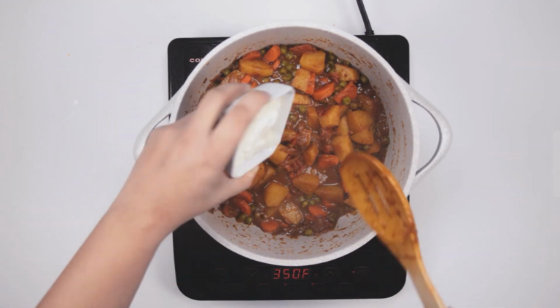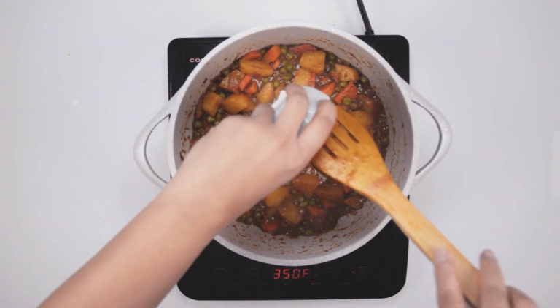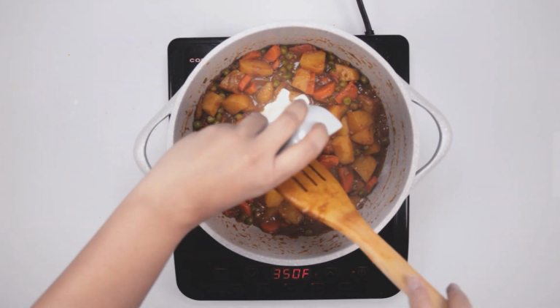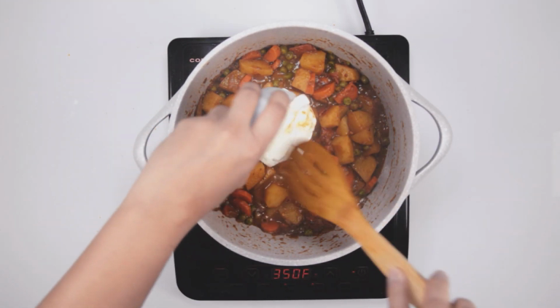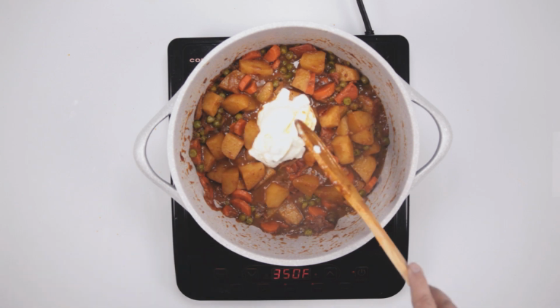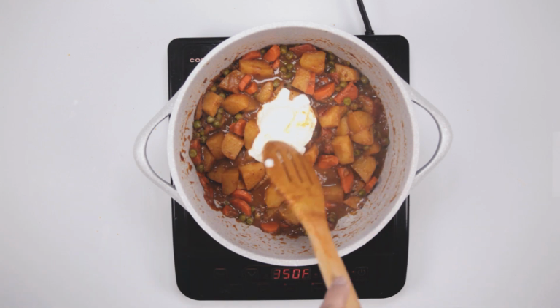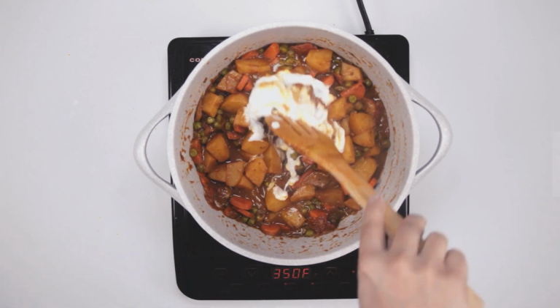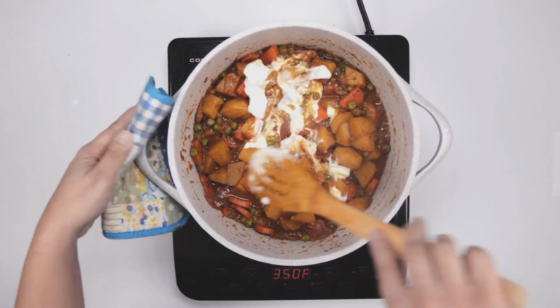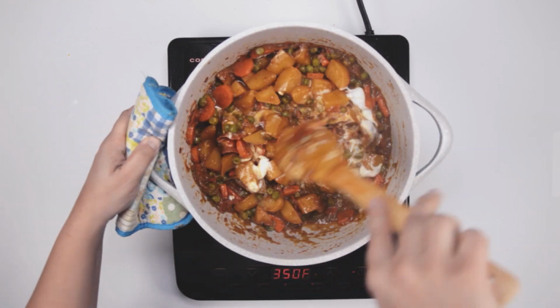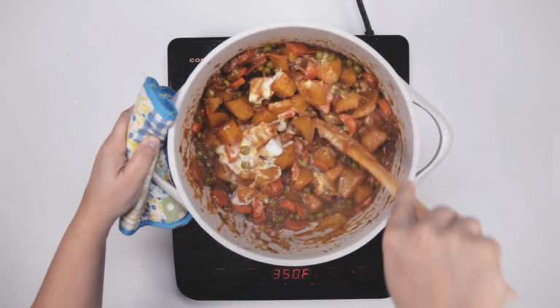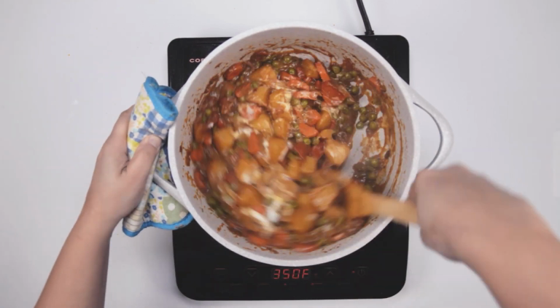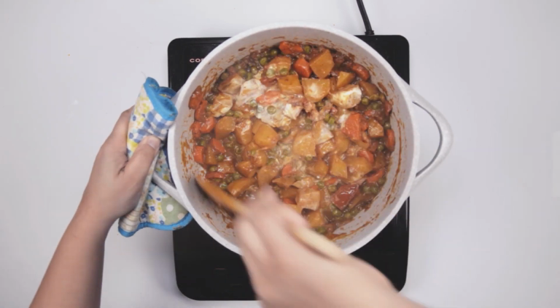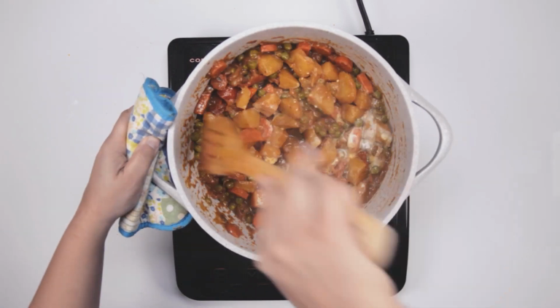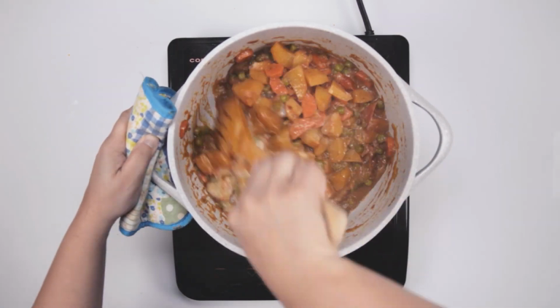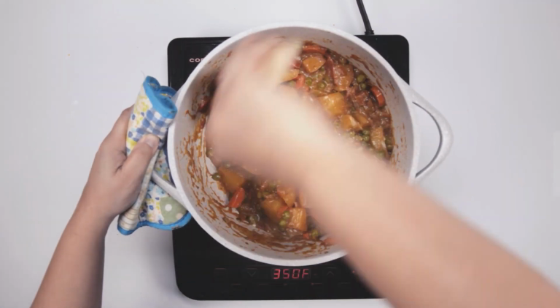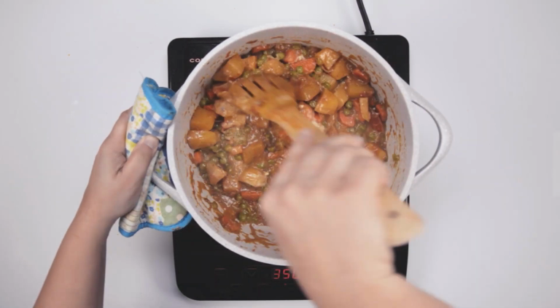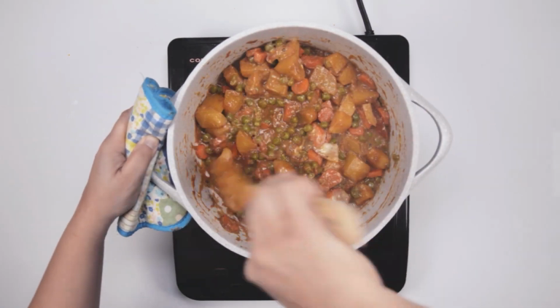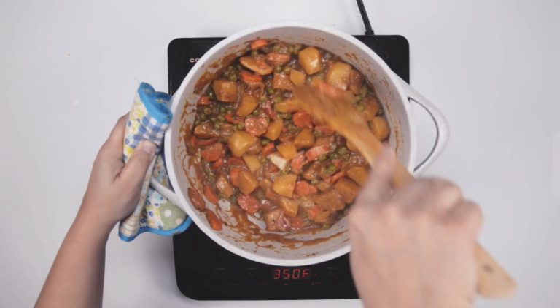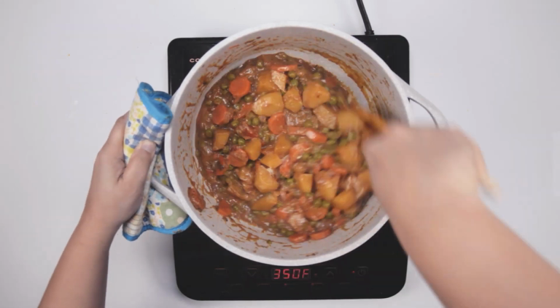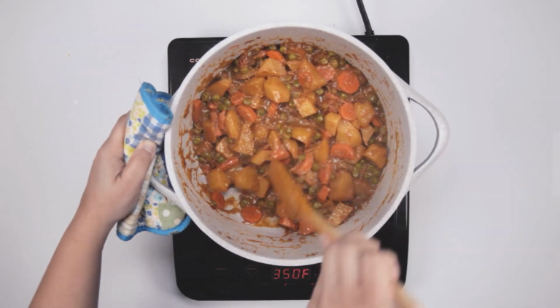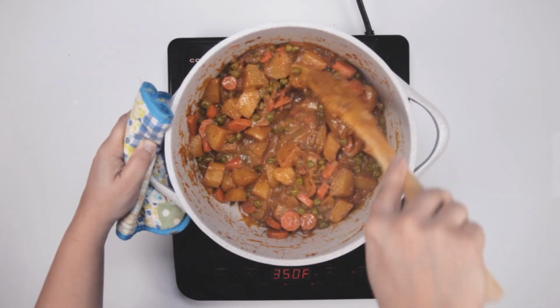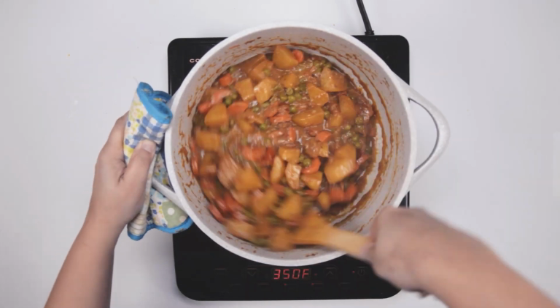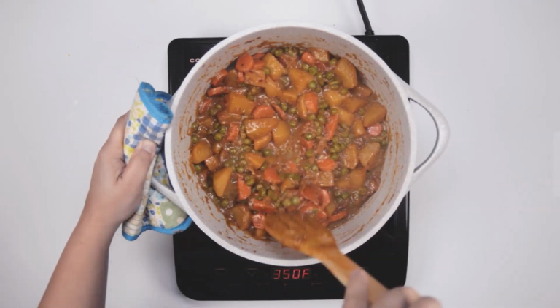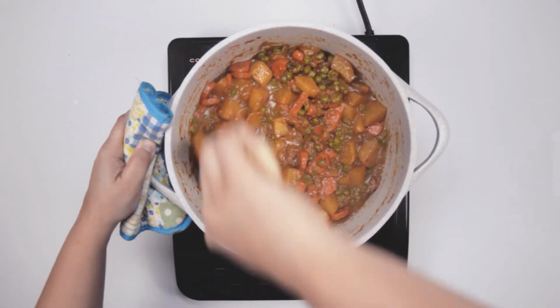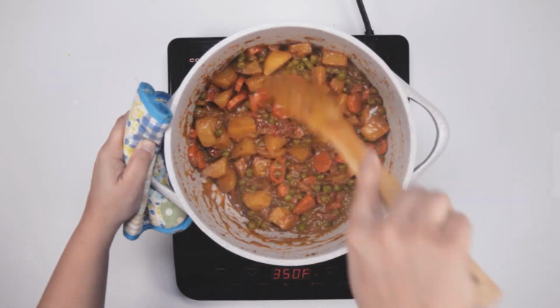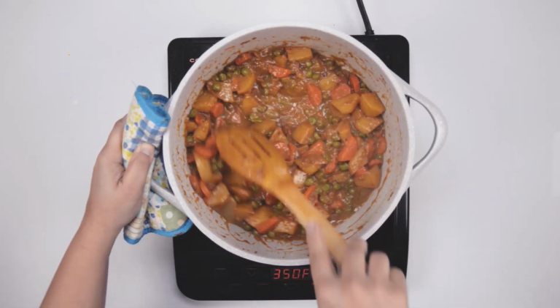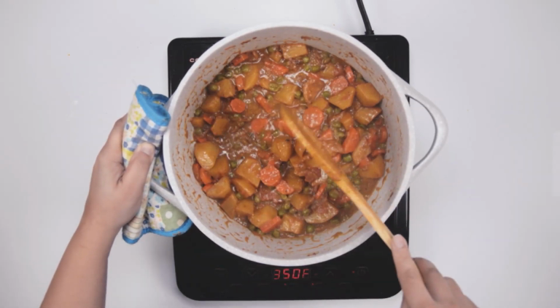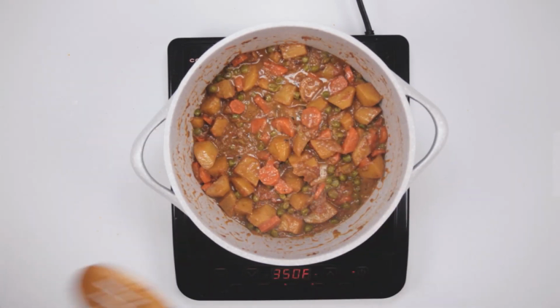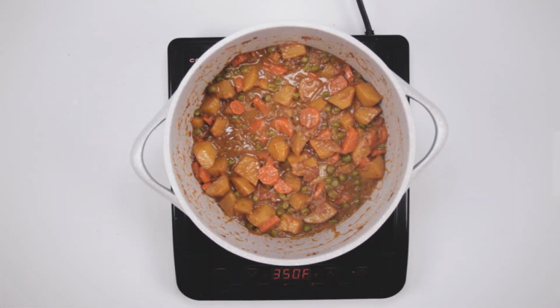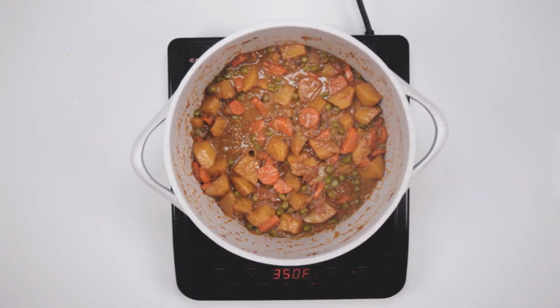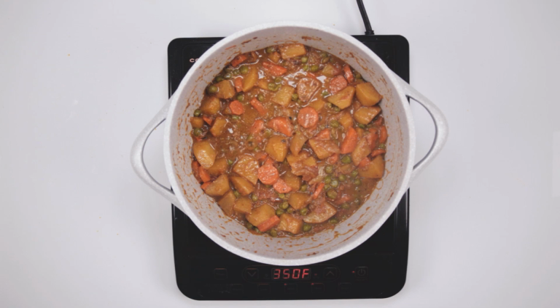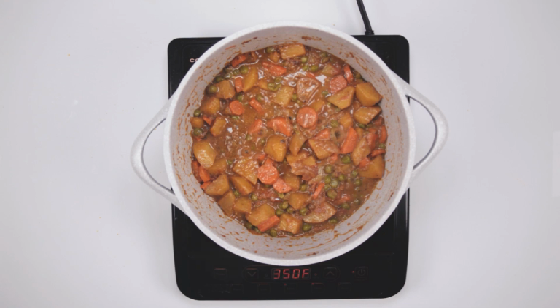At this point, you can add the yogurt, but if you are vegan, you can omit this part or you can add plant-based yogurt. It just makes the gravy a little more creamier. The first part of vegetable biryani is done.